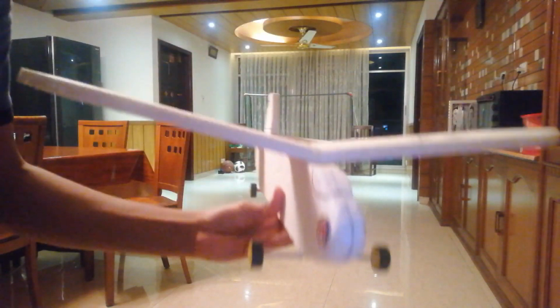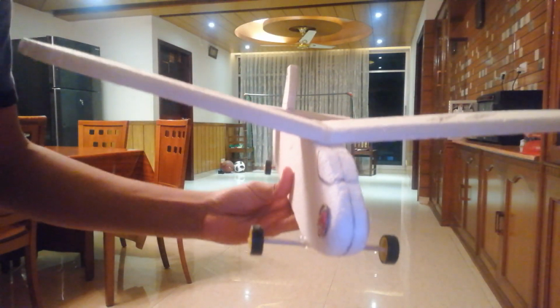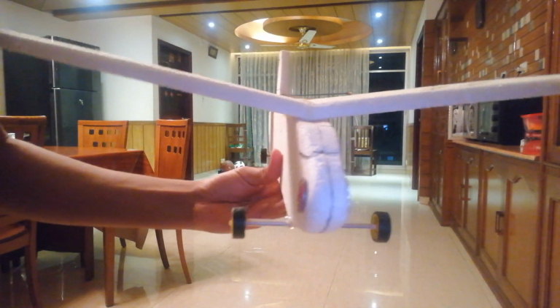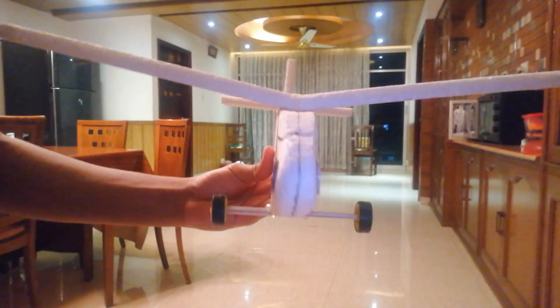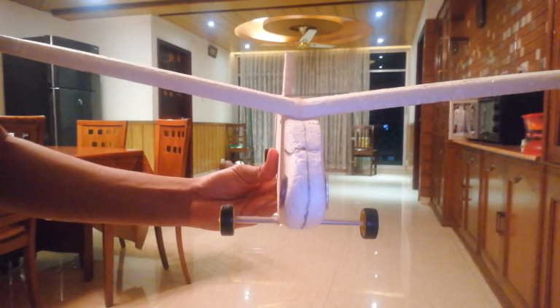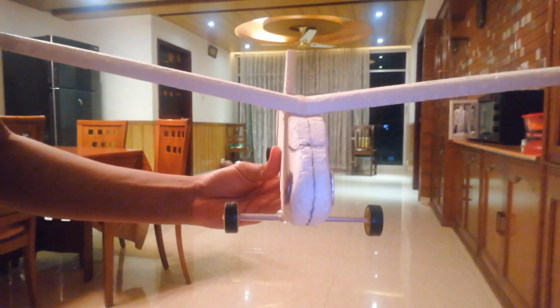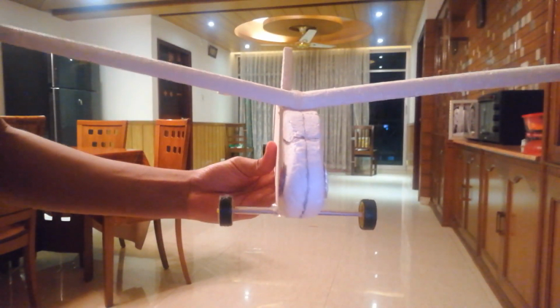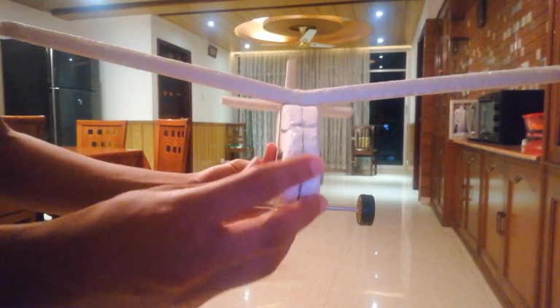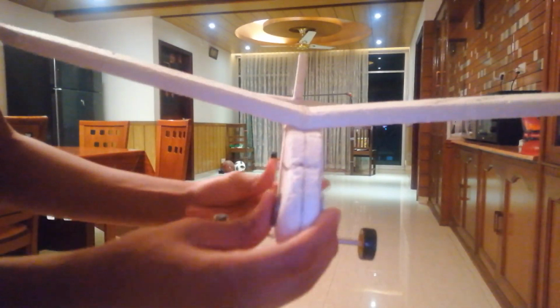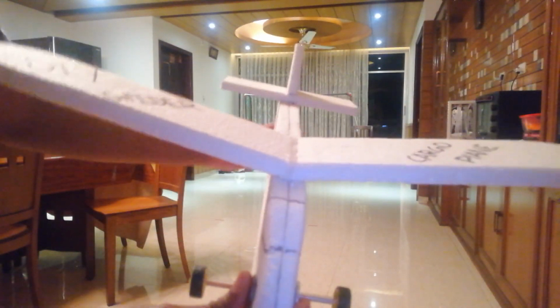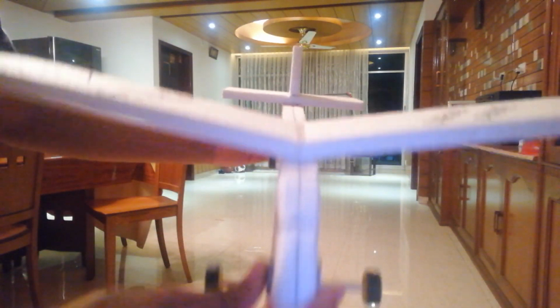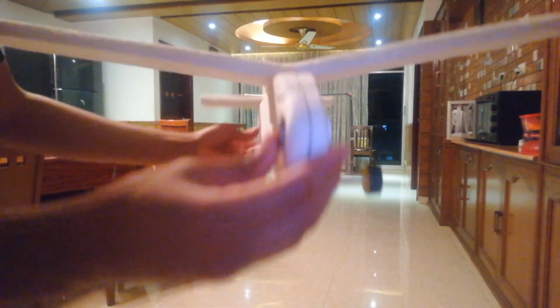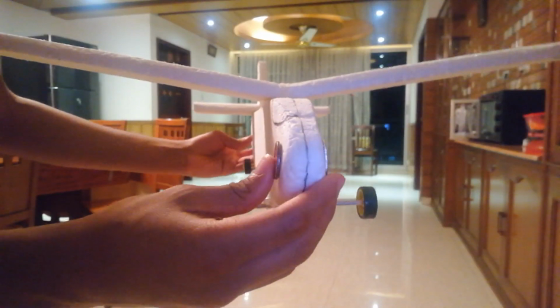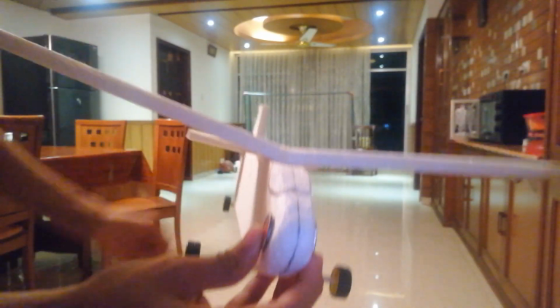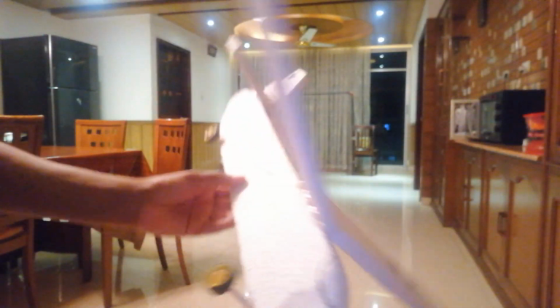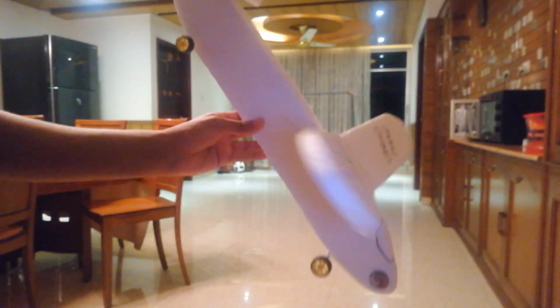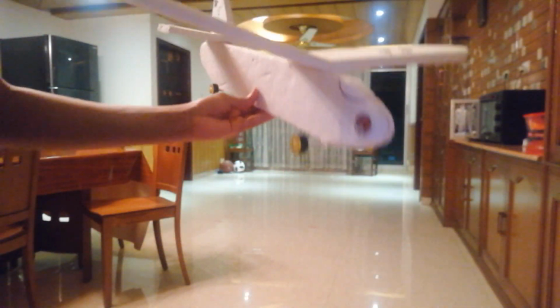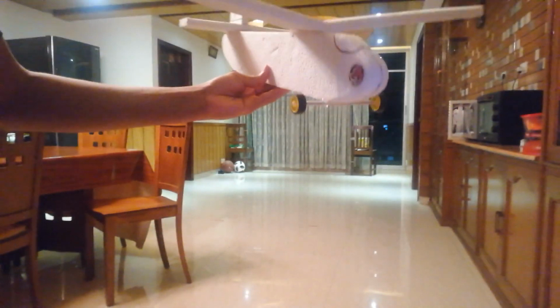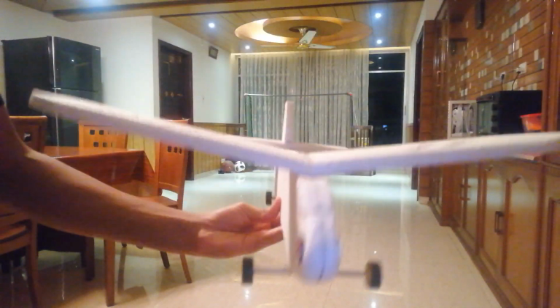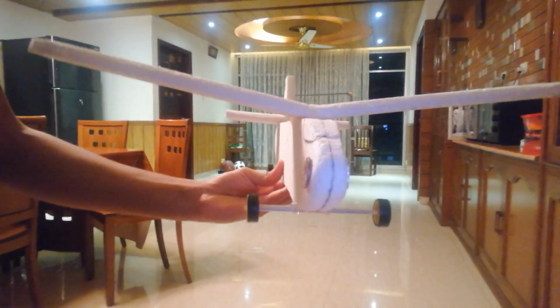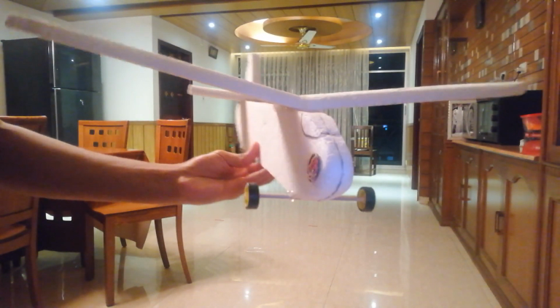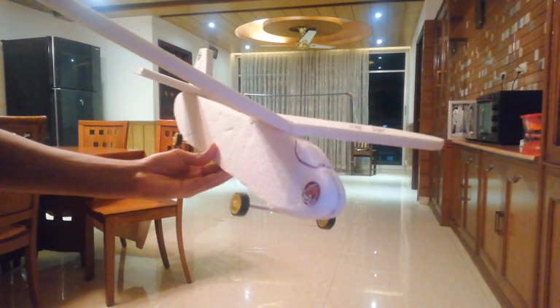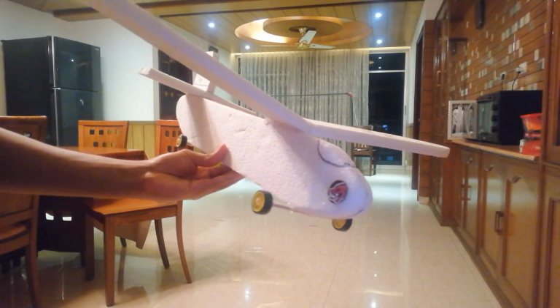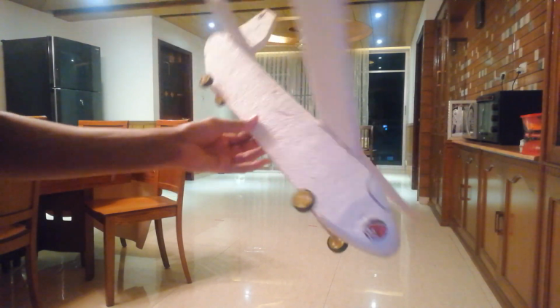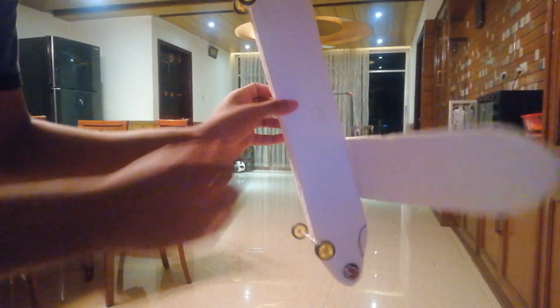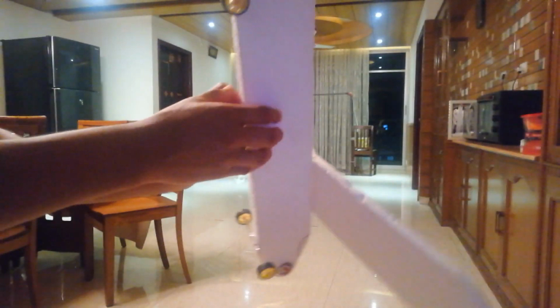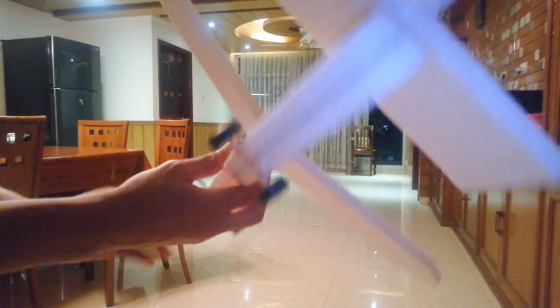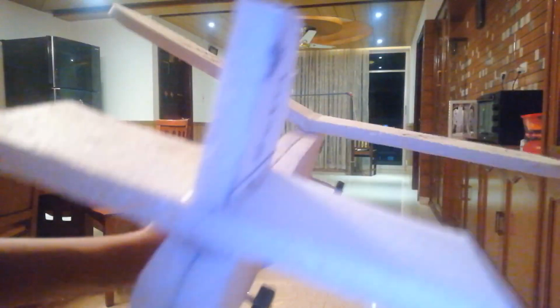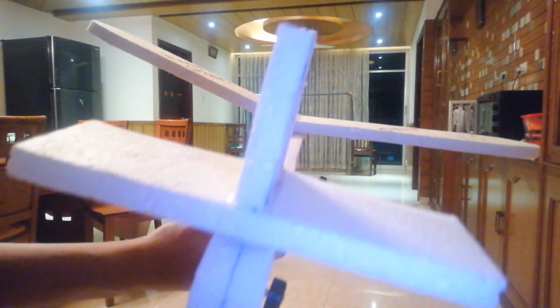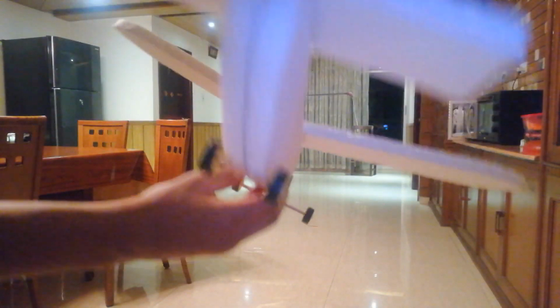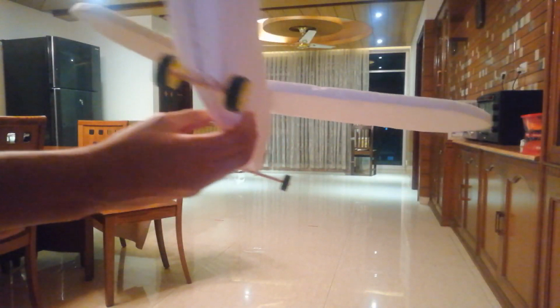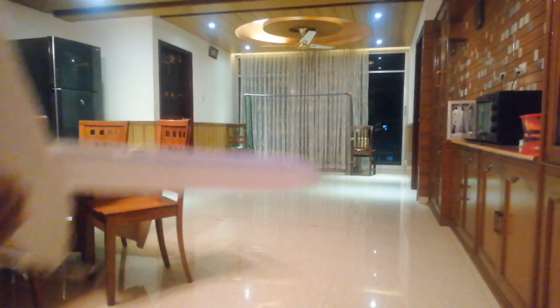This was a better attempt than the last time because the nose weight and the tail weight had equal balance. The only problem was that it got a little bump on the floor. We can put in more distance for this glider — let's check it out once more.